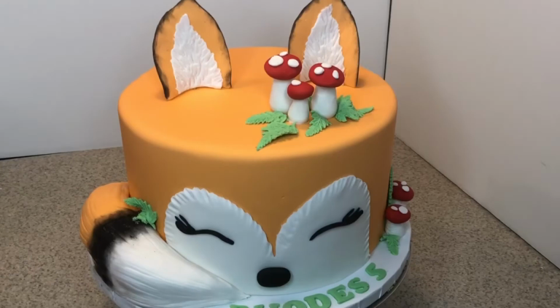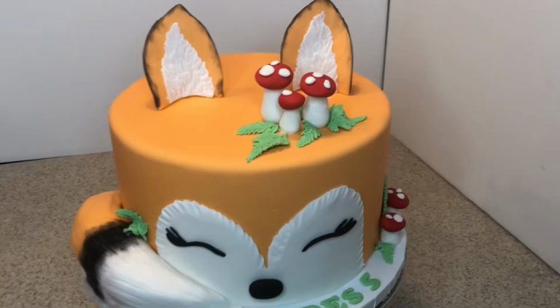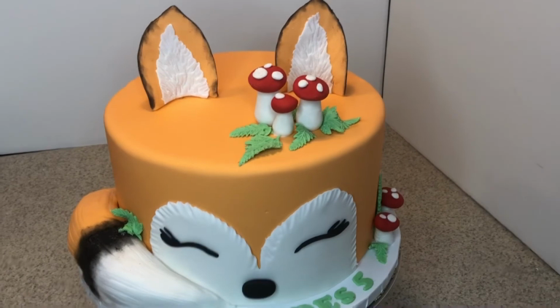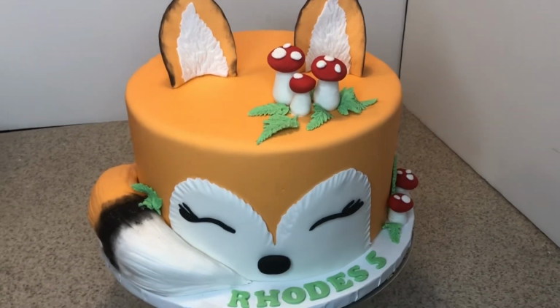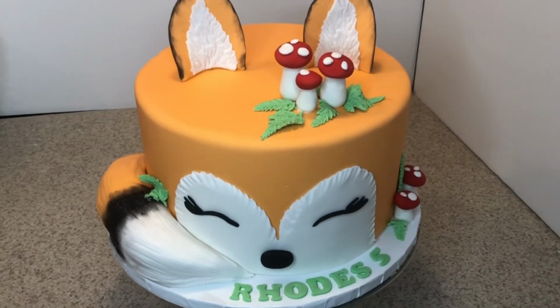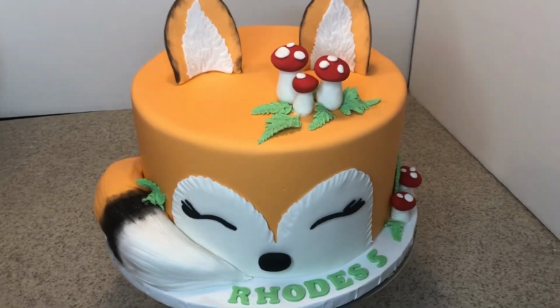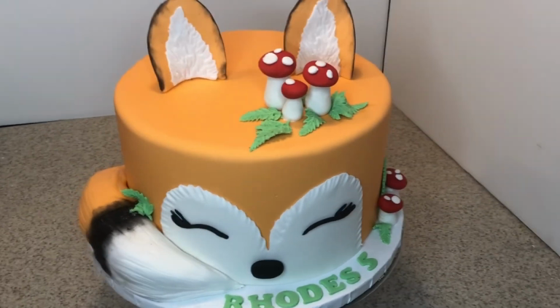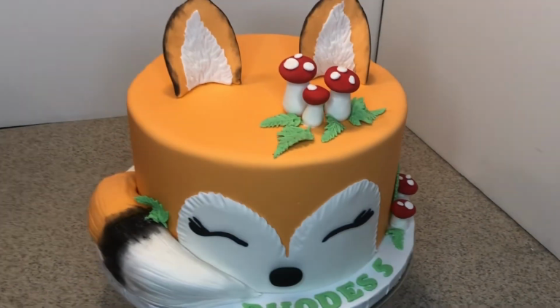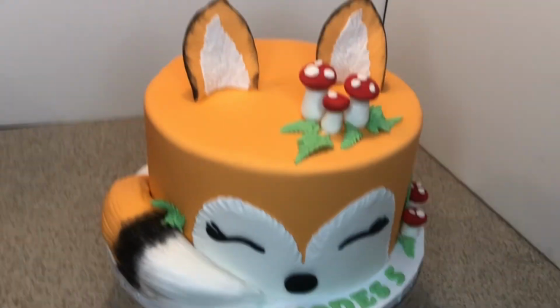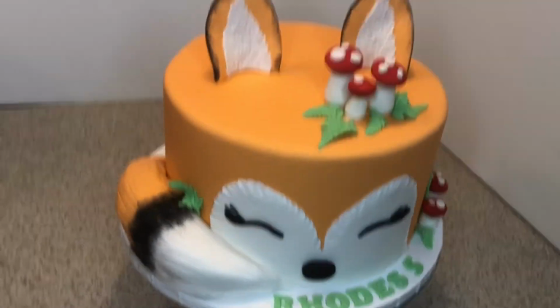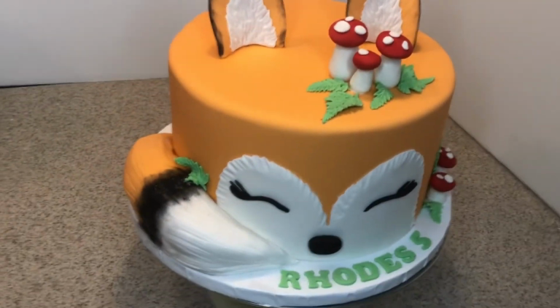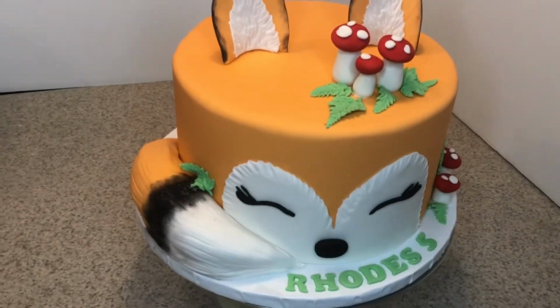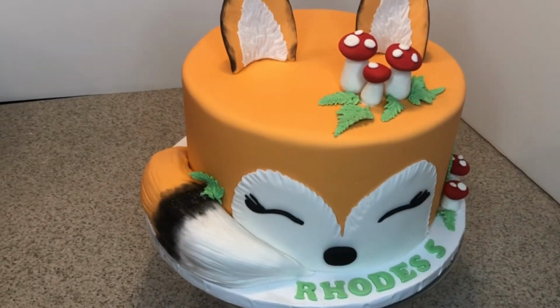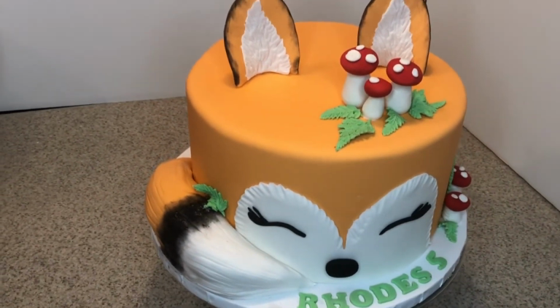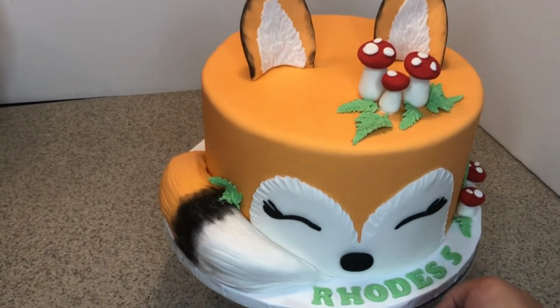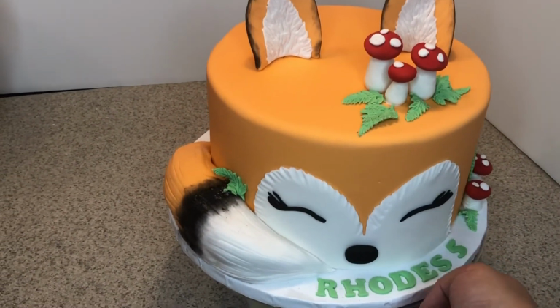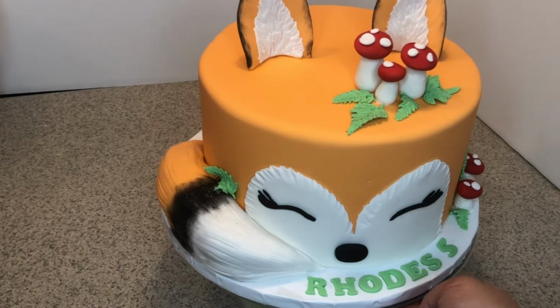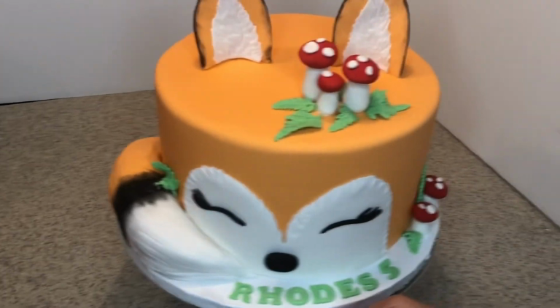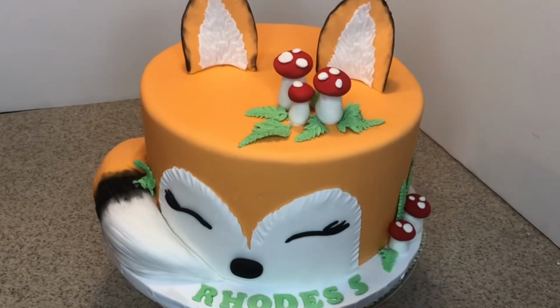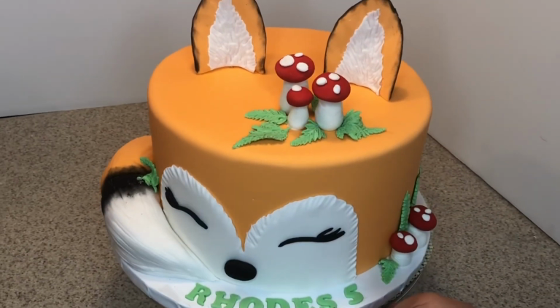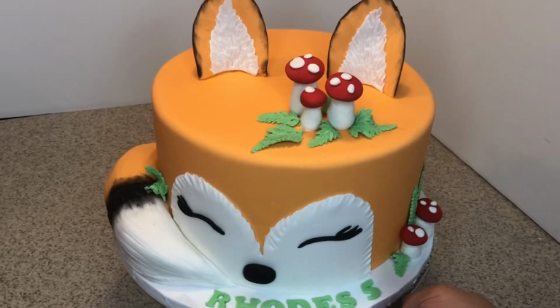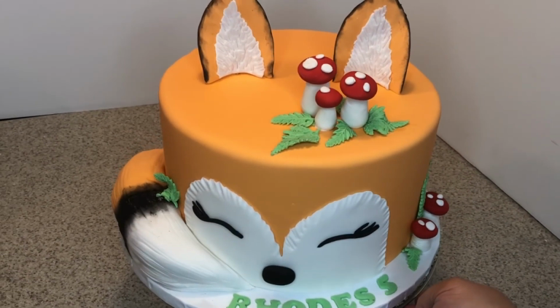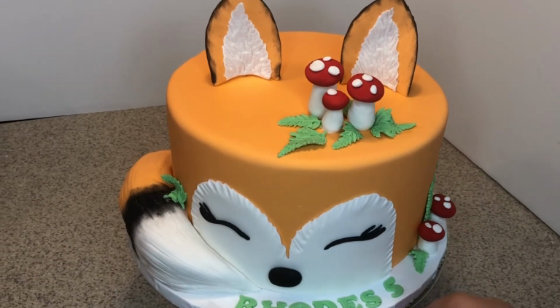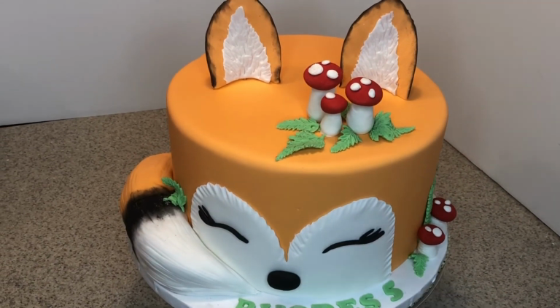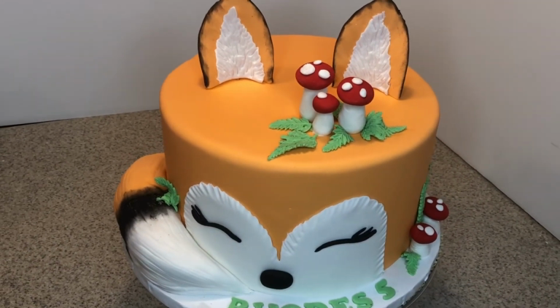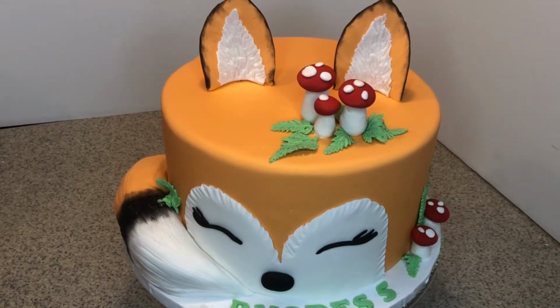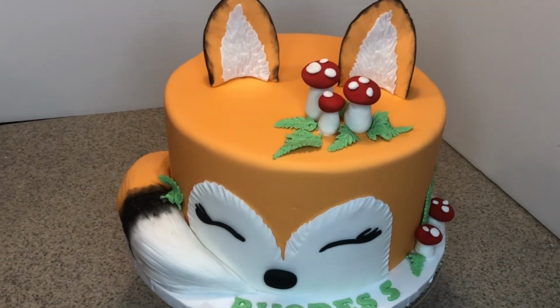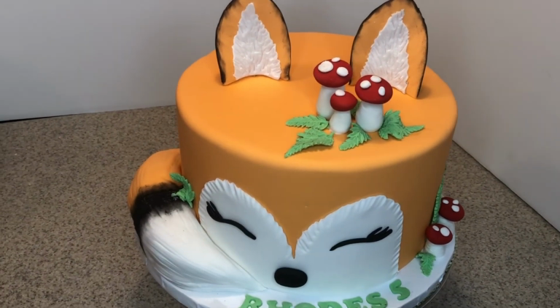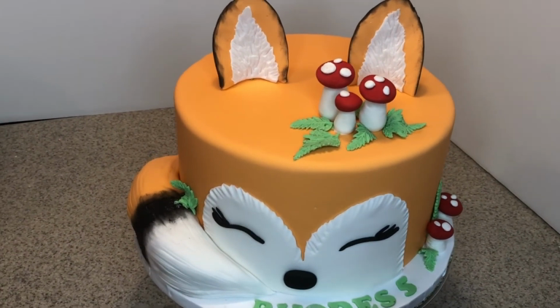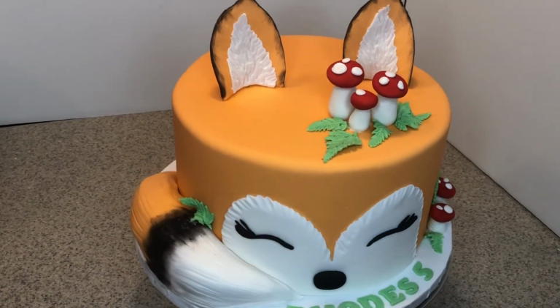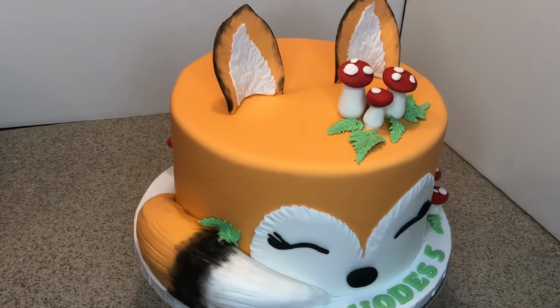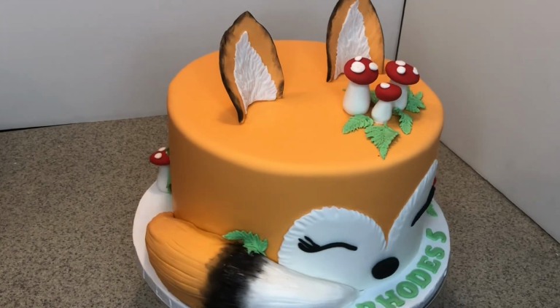Here's the final cake! I hope you guys enjoyed this video. Don't forget to give me a thumbs up, subscribe to my channel if you haven't yet, and I will see you in the next video. Bye, I love you so much!